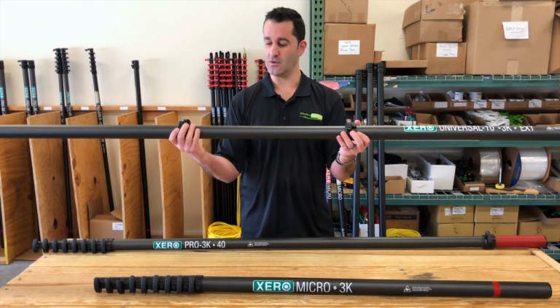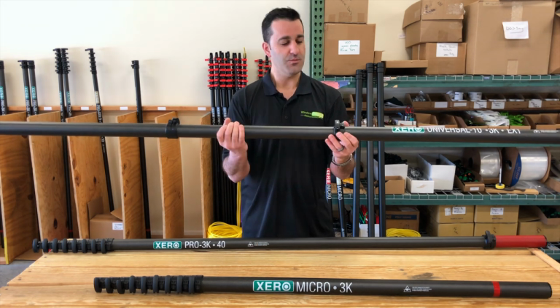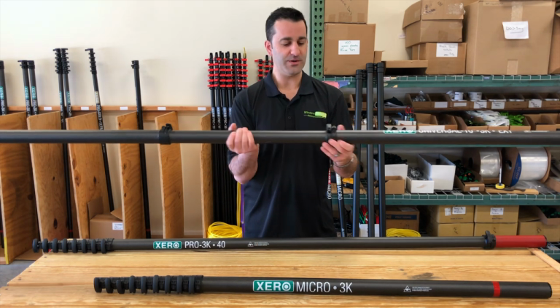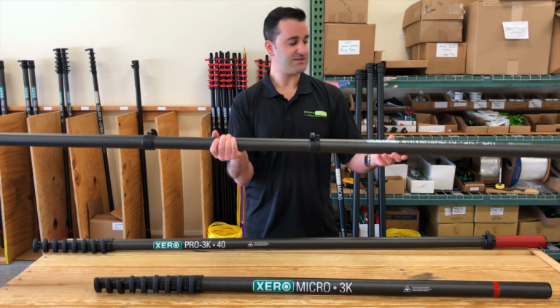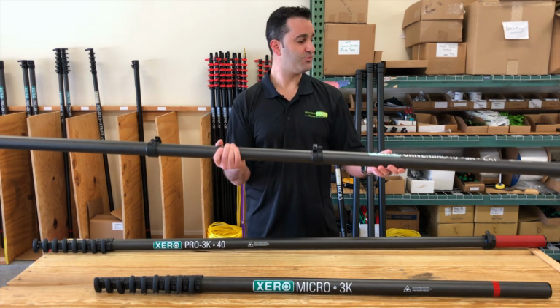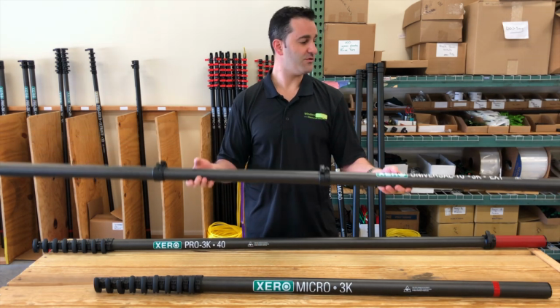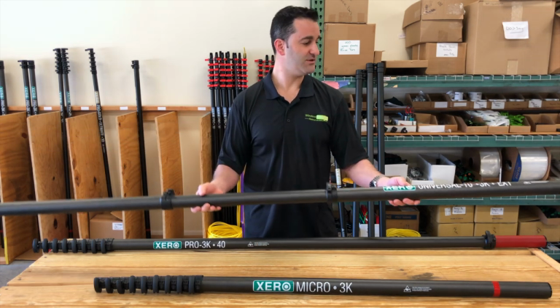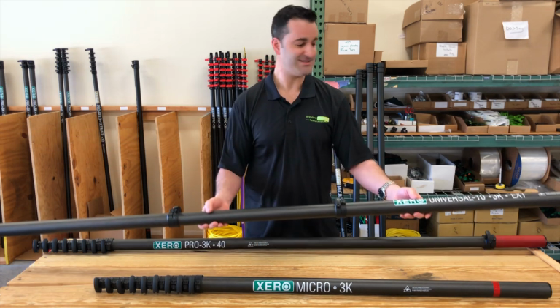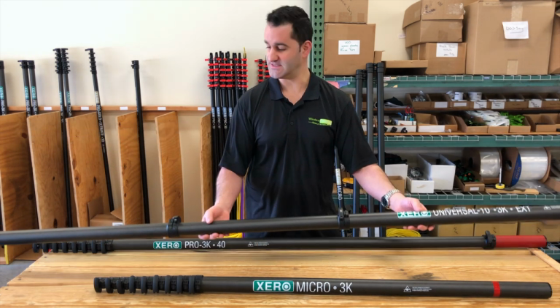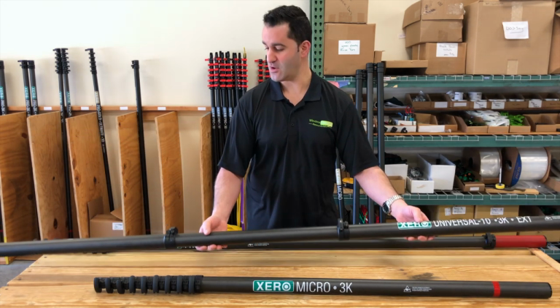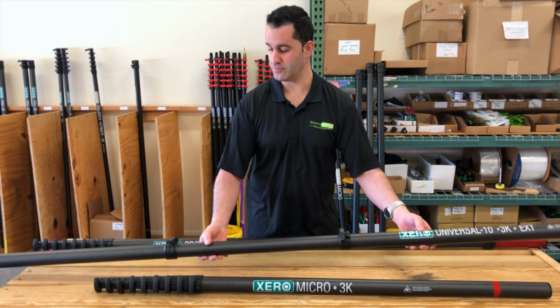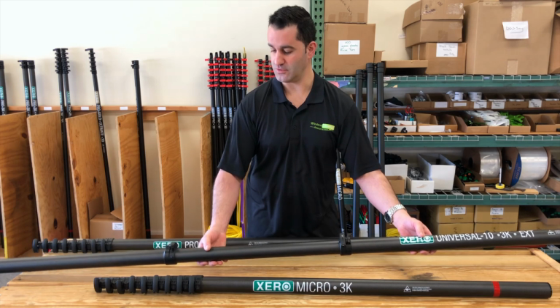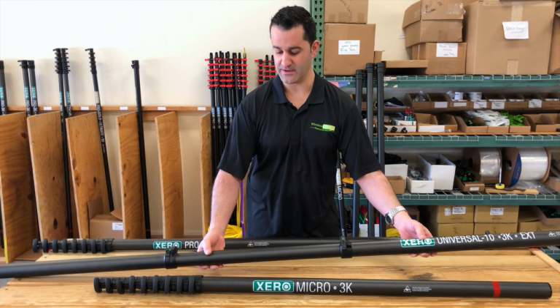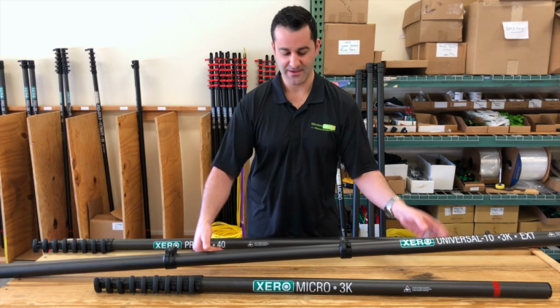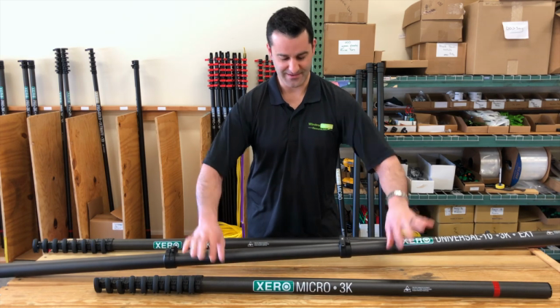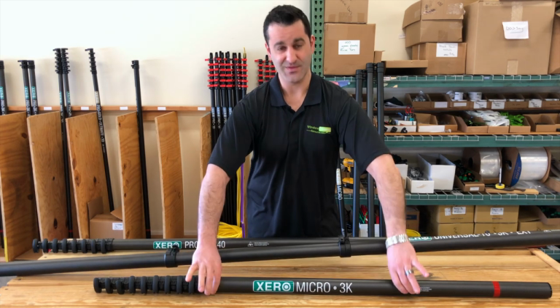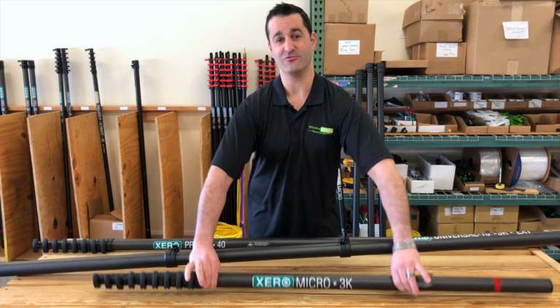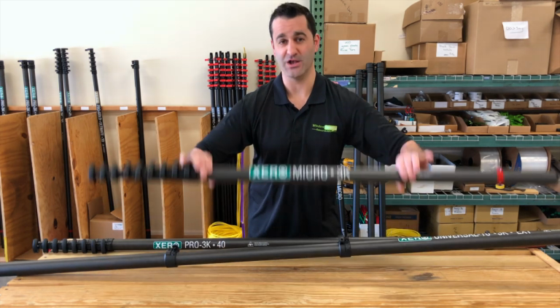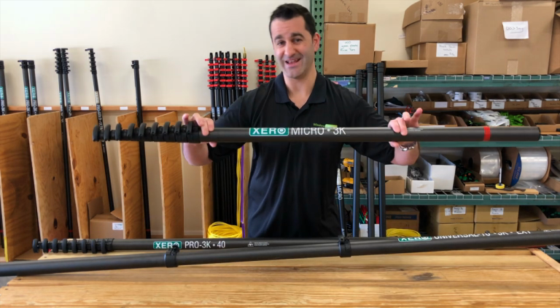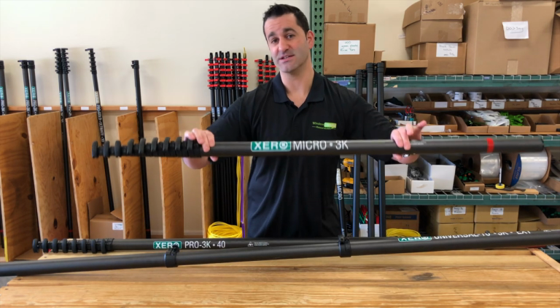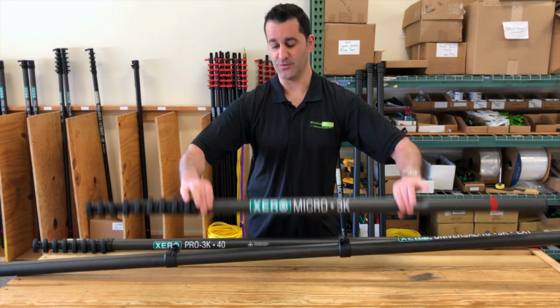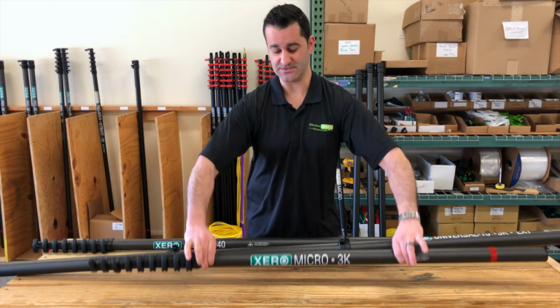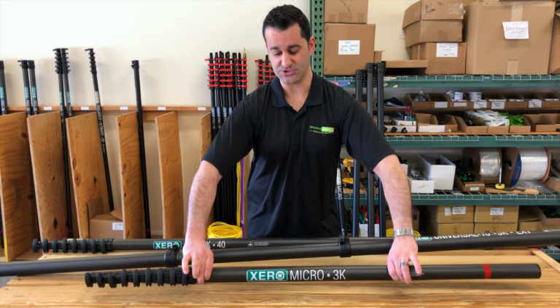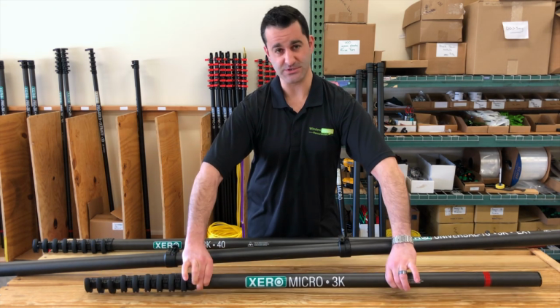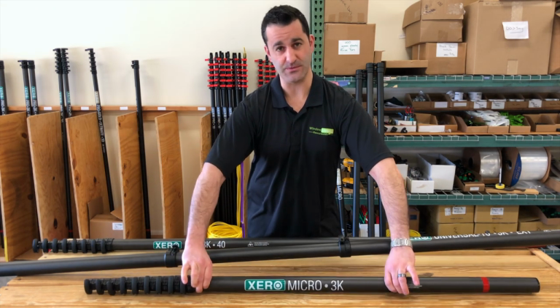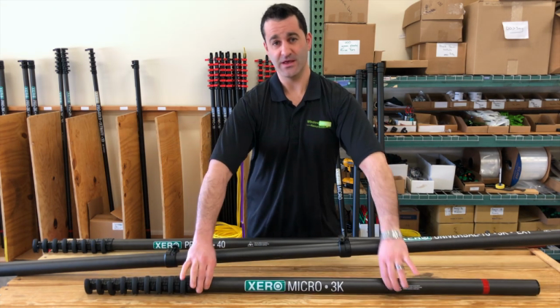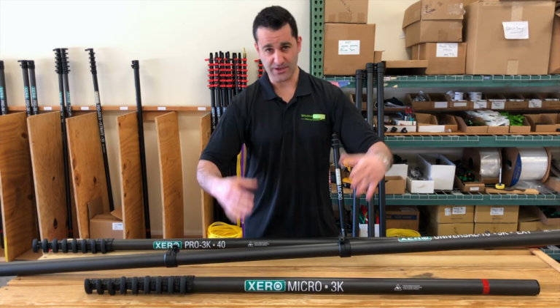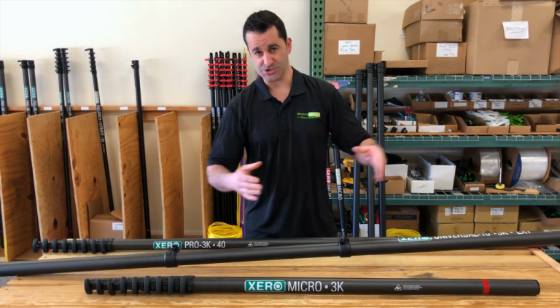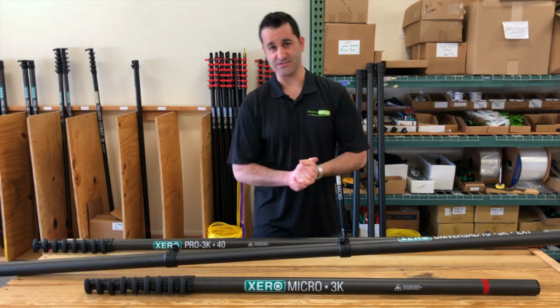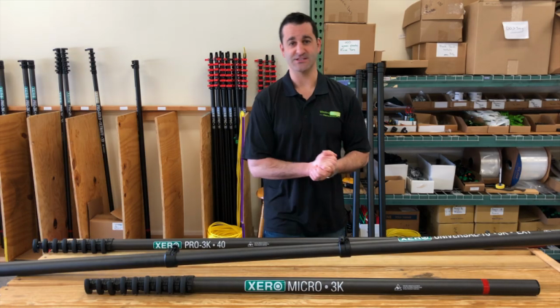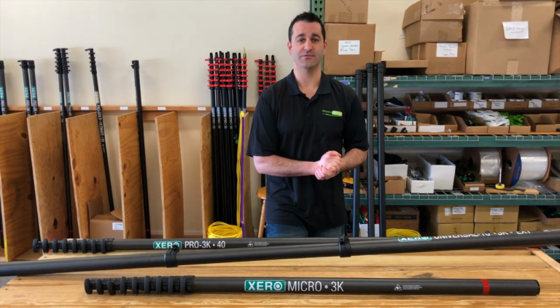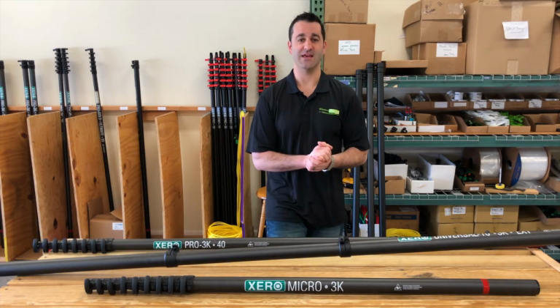Pretty impressive and pretty versatile — it's the Zero Pro line and the Micro line. You can add on to both of these. Super simple. Any questions, just let us know. Thanks.